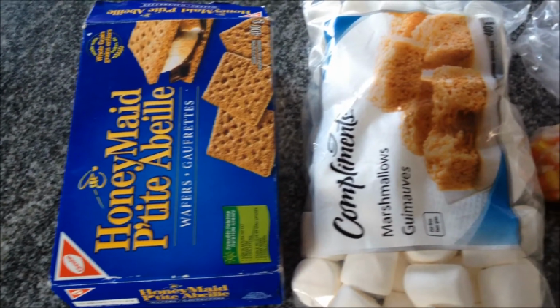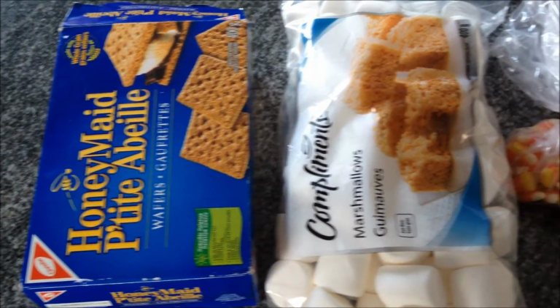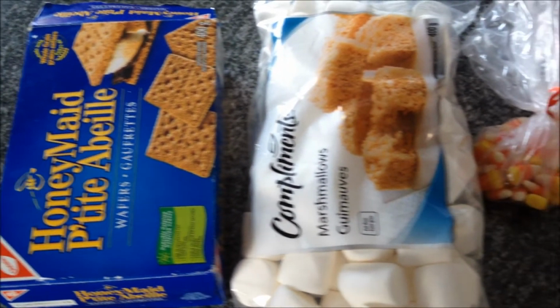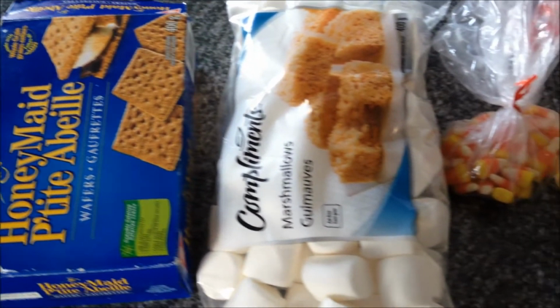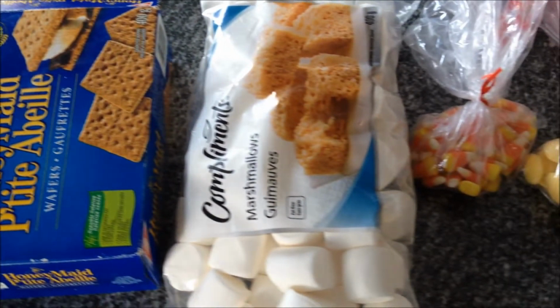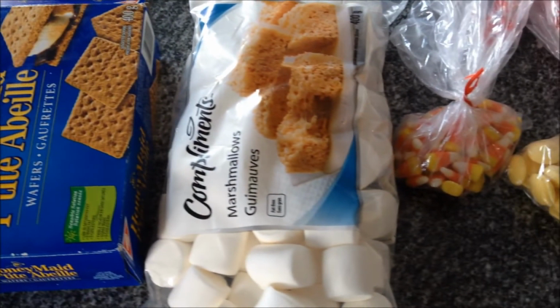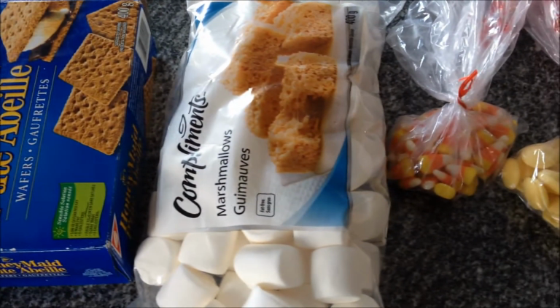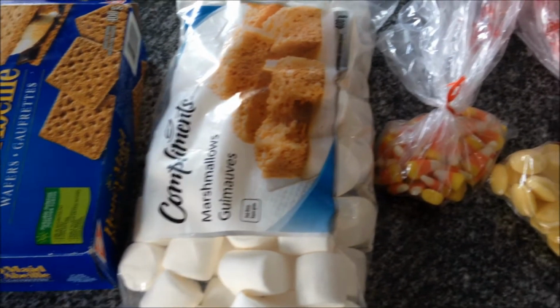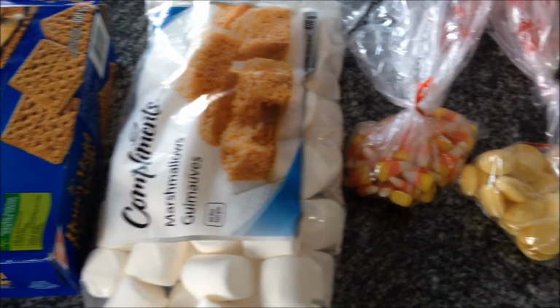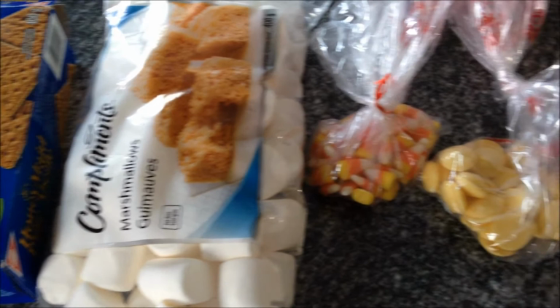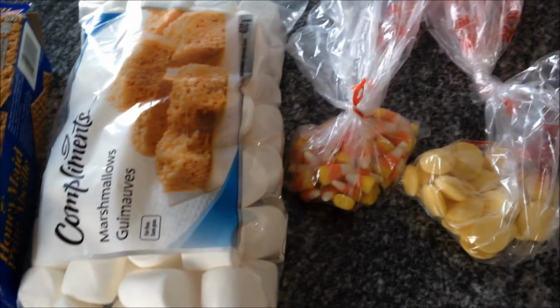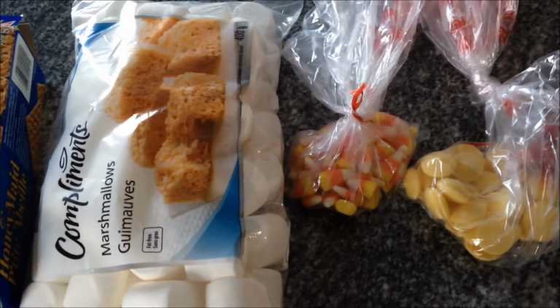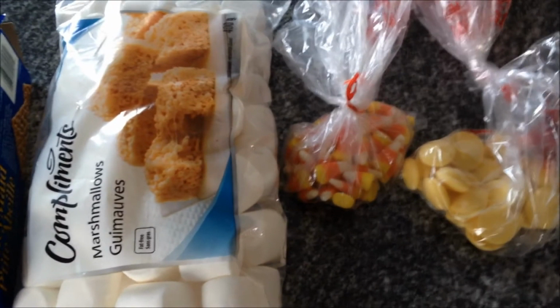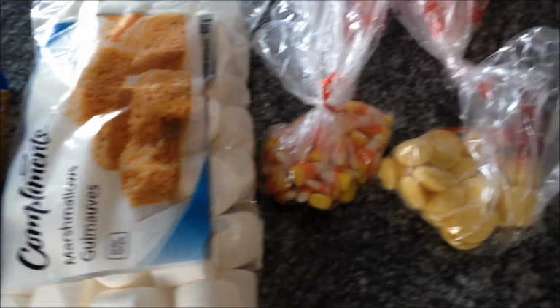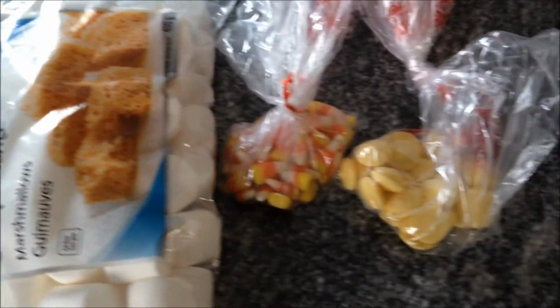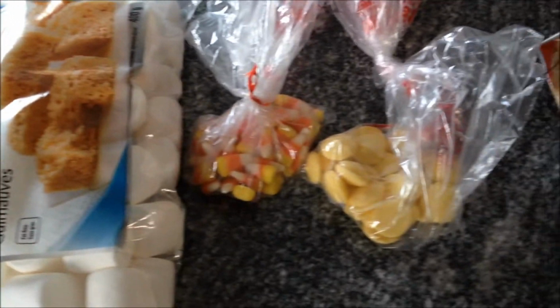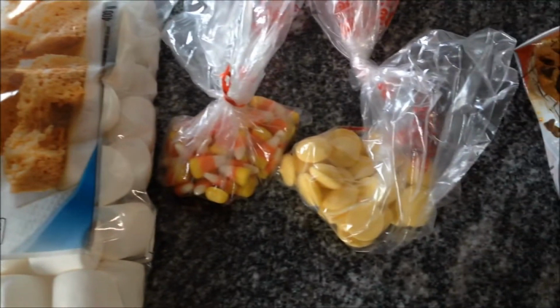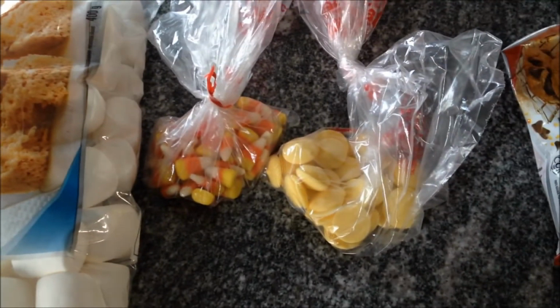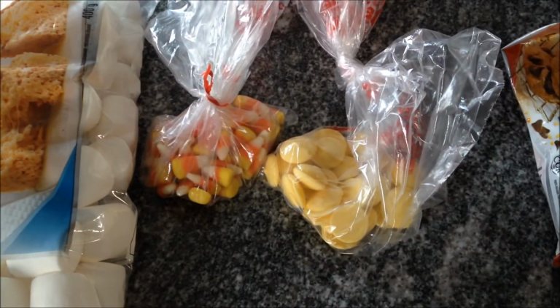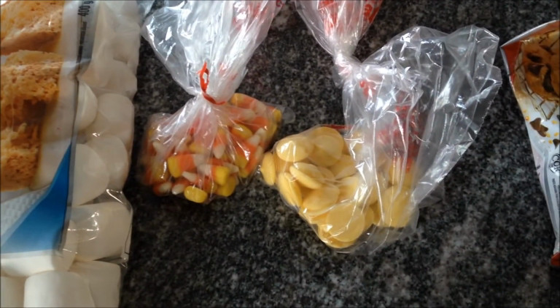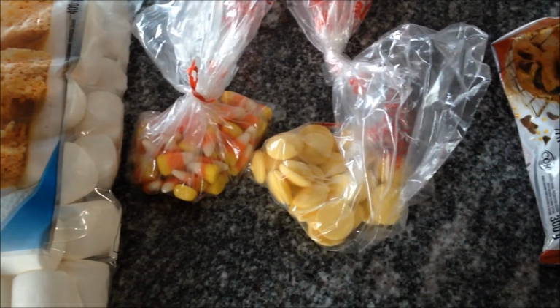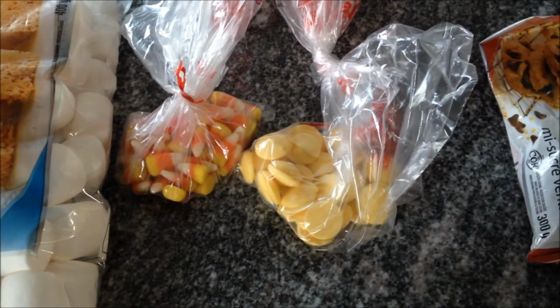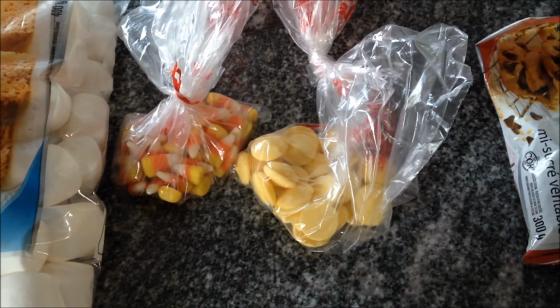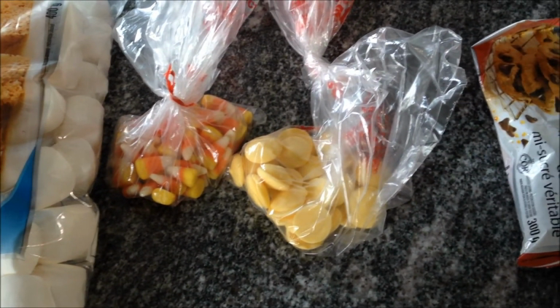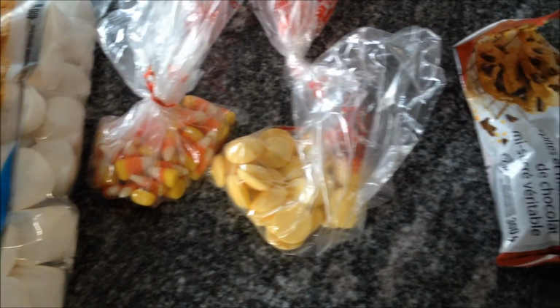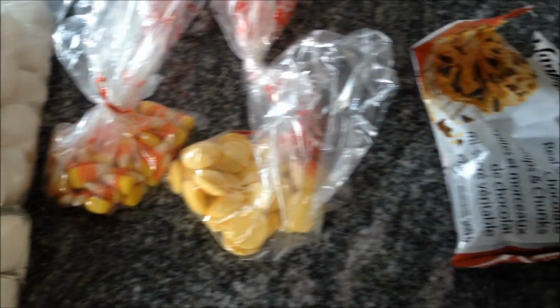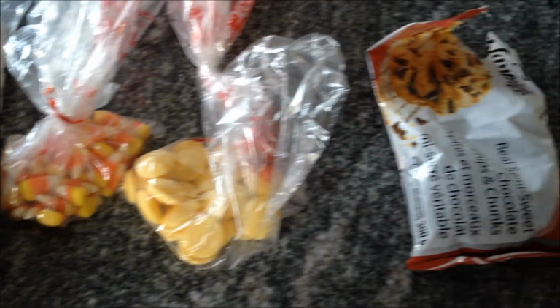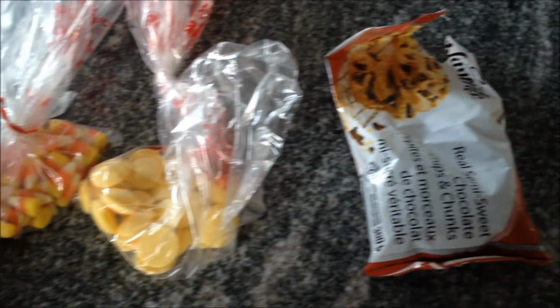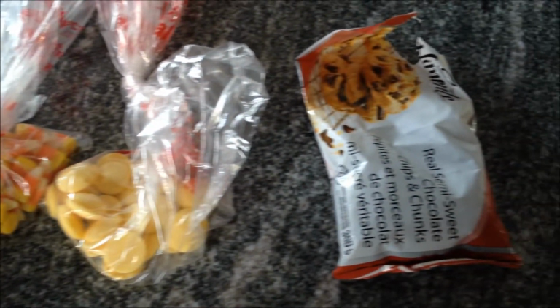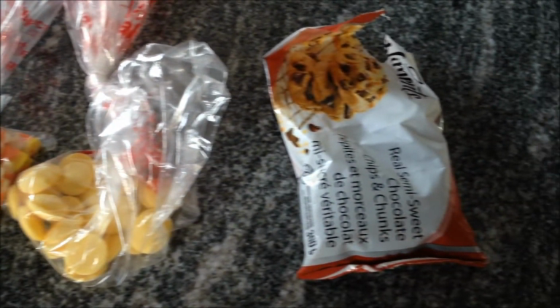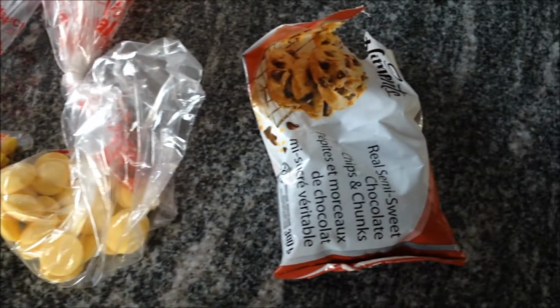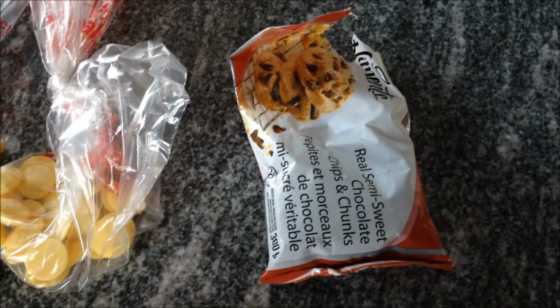So you need graham crackers, large marshmallows, candy corn, yellow chocolate melts, and chocolate chips.